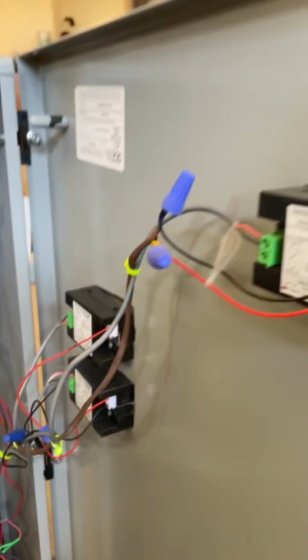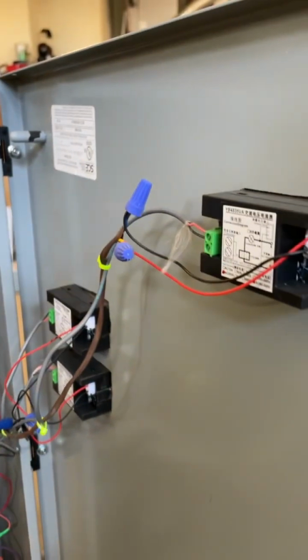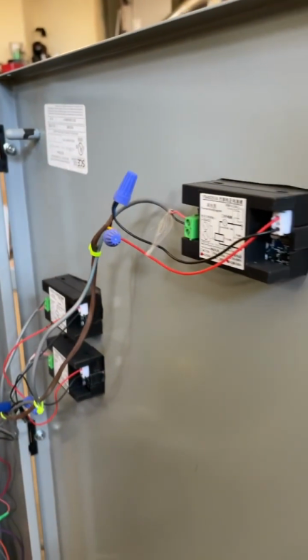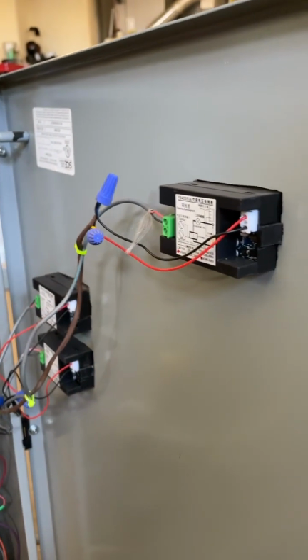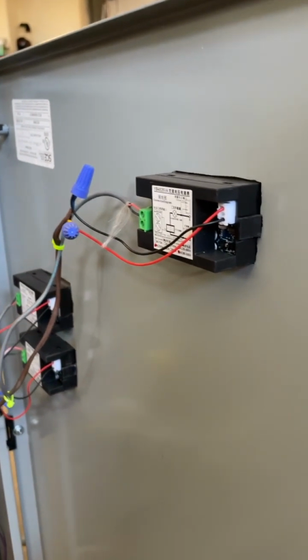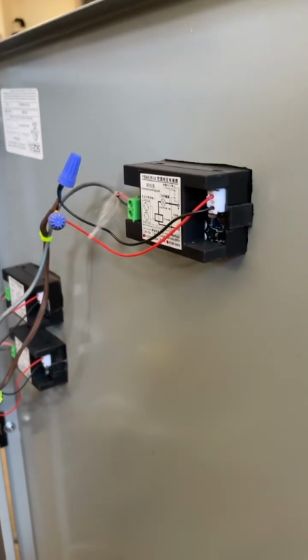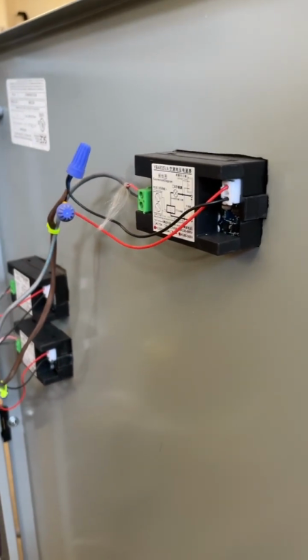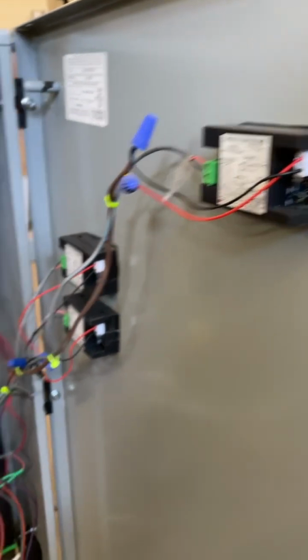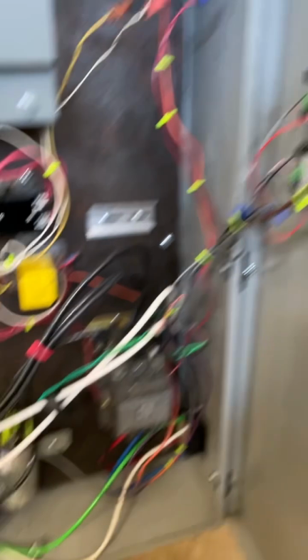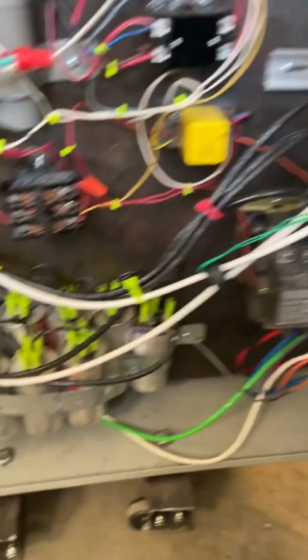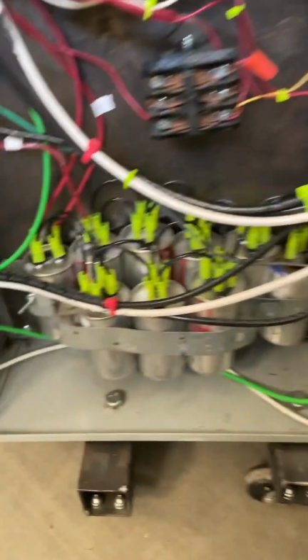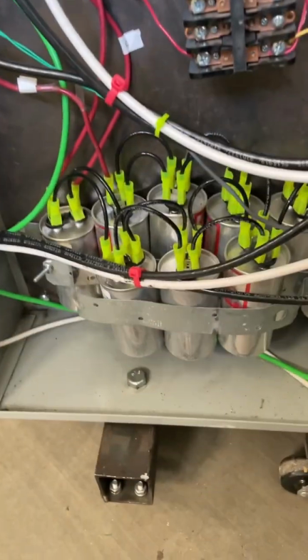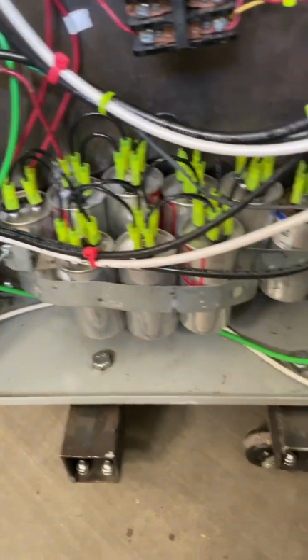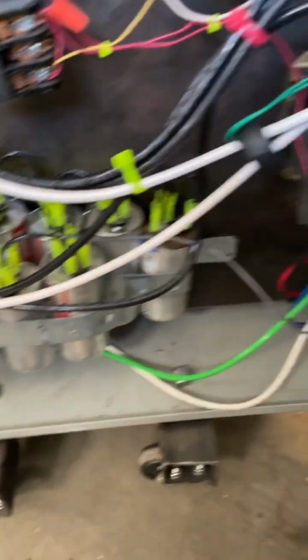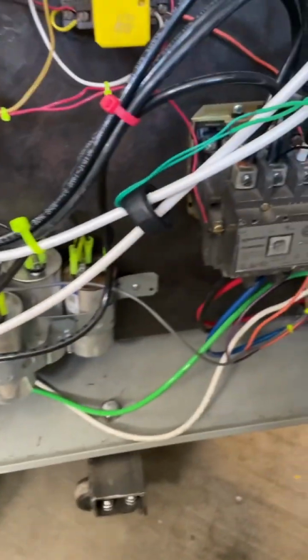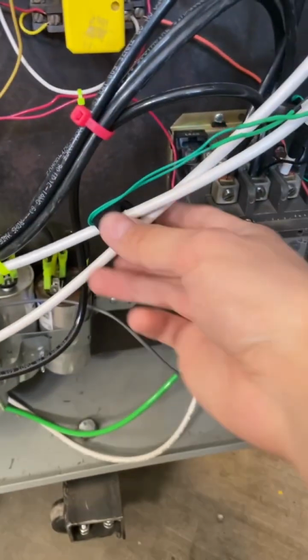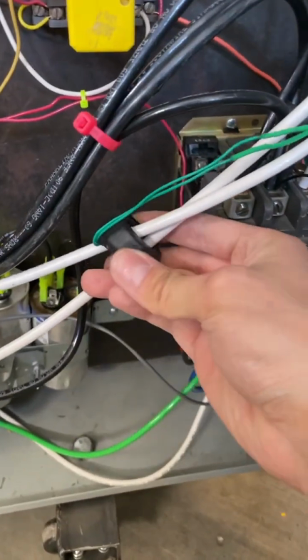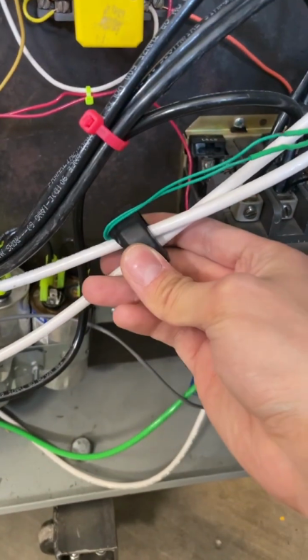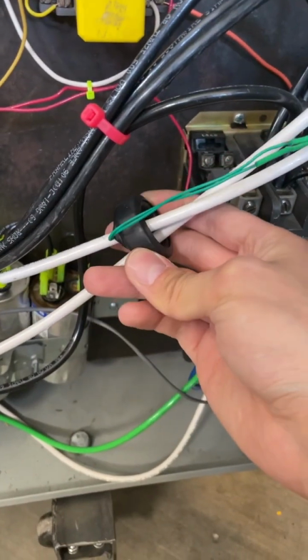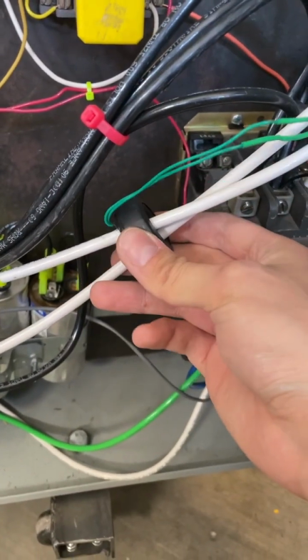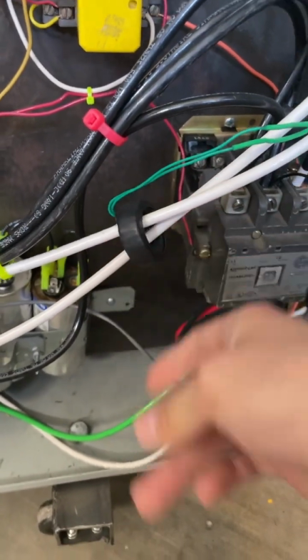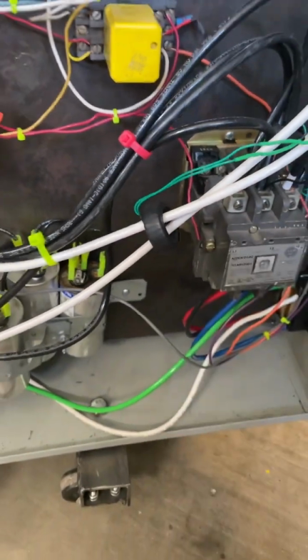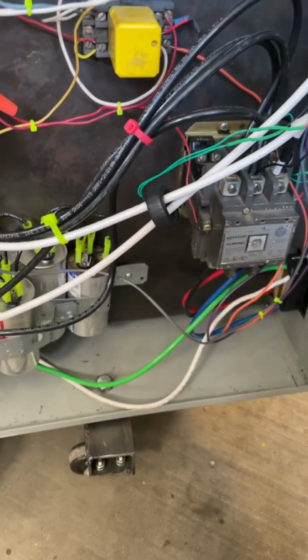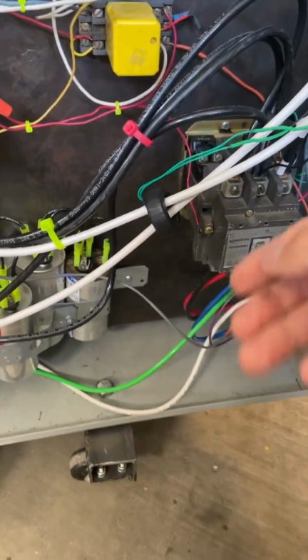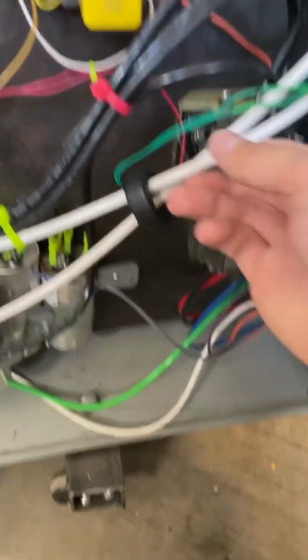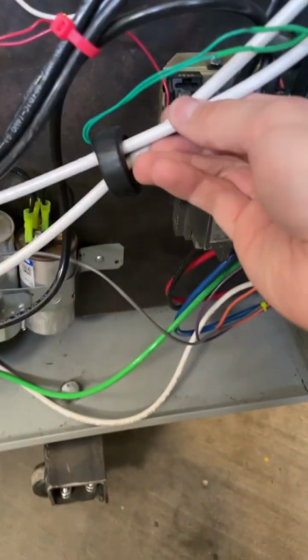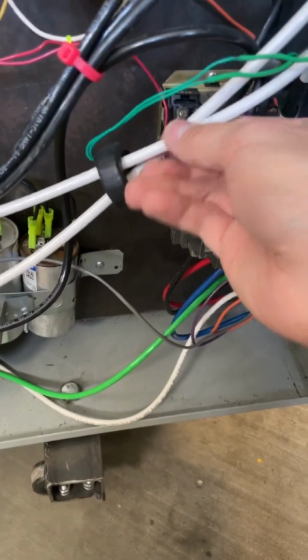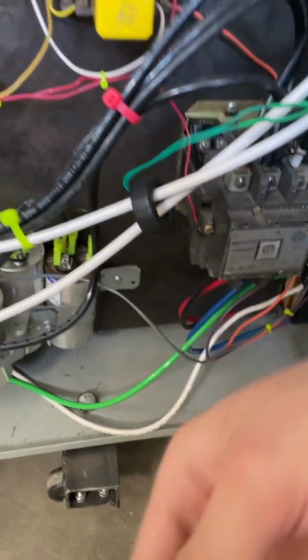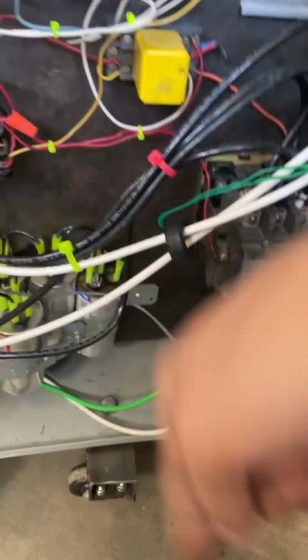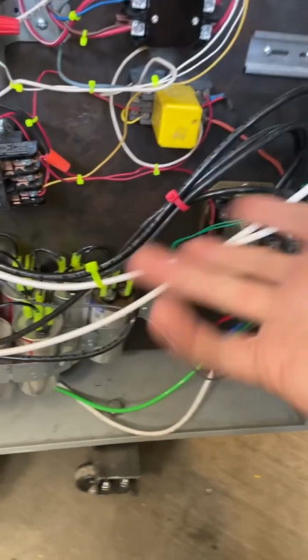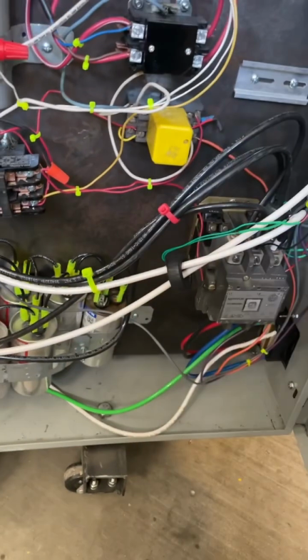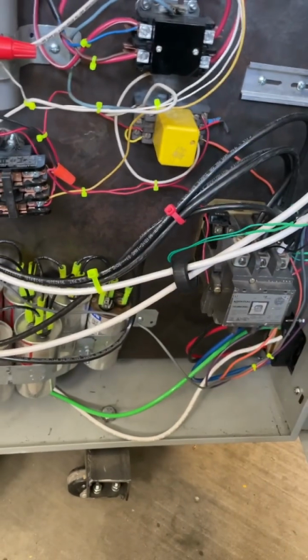And those are my panel meters, which I might think about replacing. These are the current sense coils right here for the panel meters. The reason why there's two wires on this one is because of the power factor and everything.